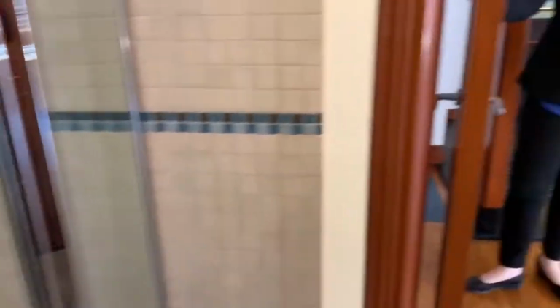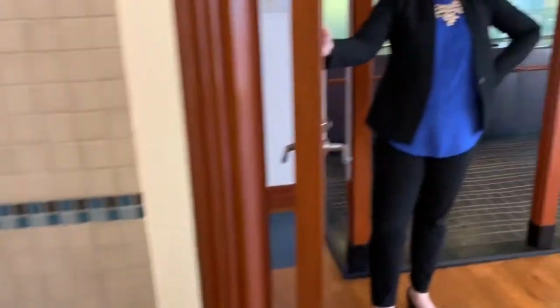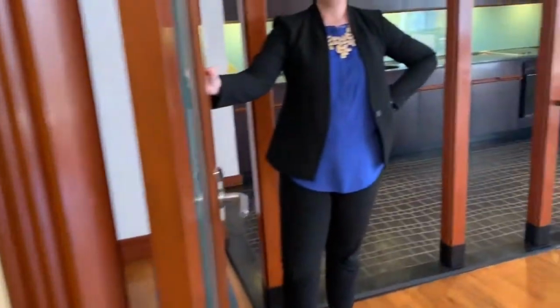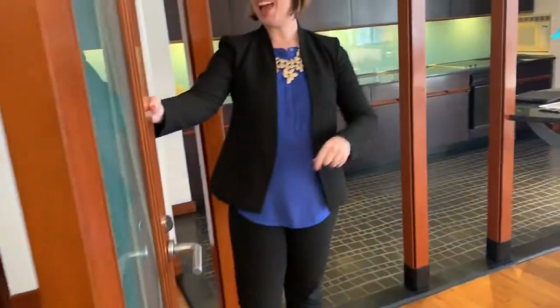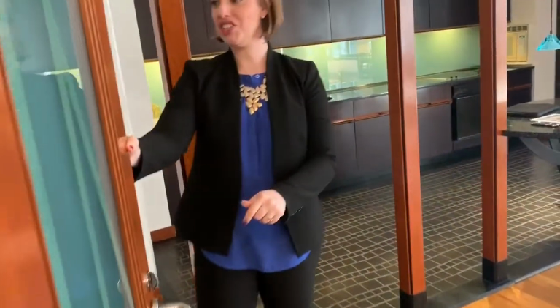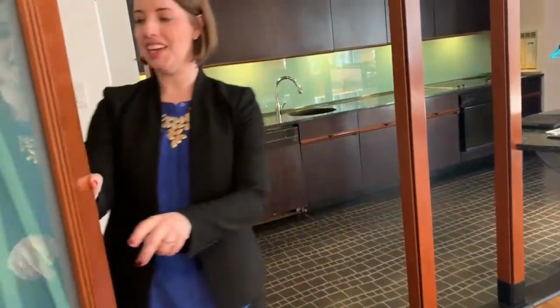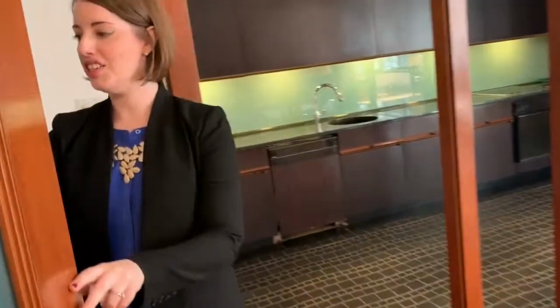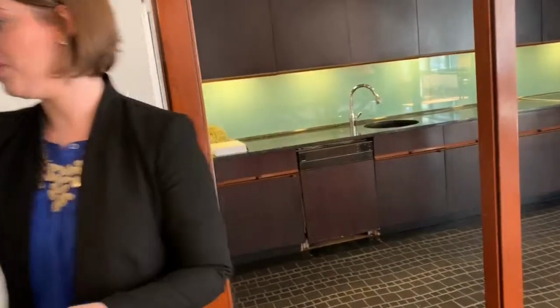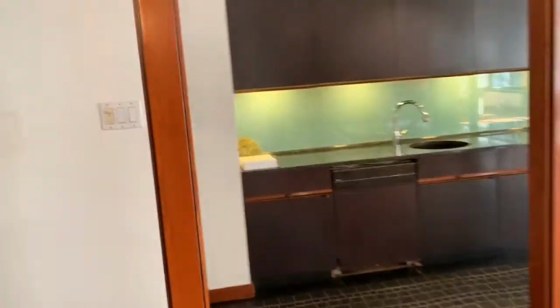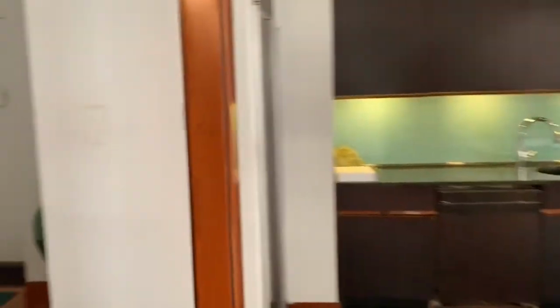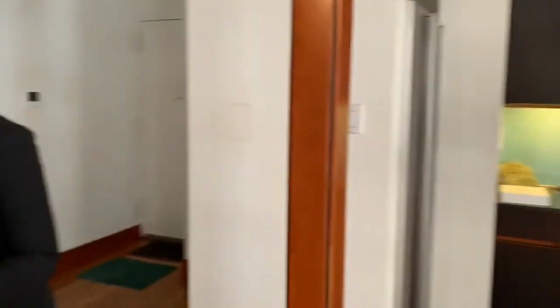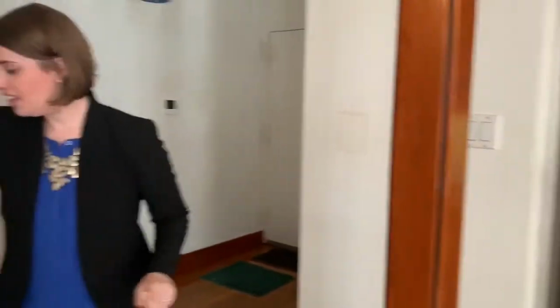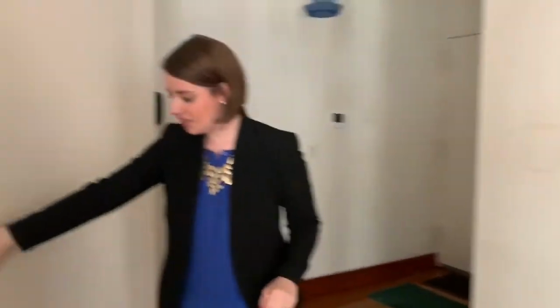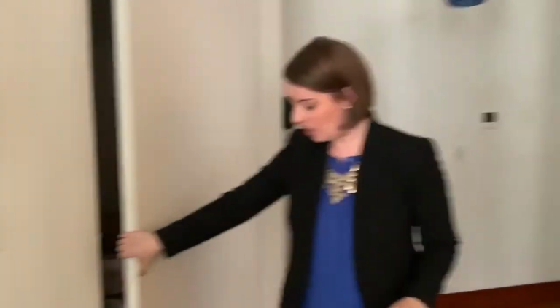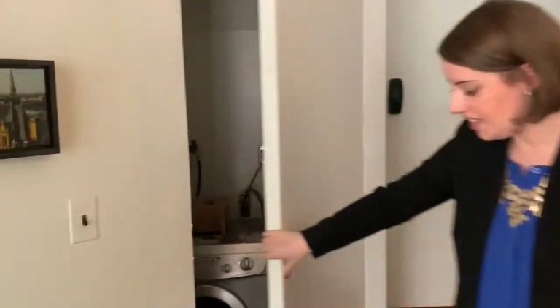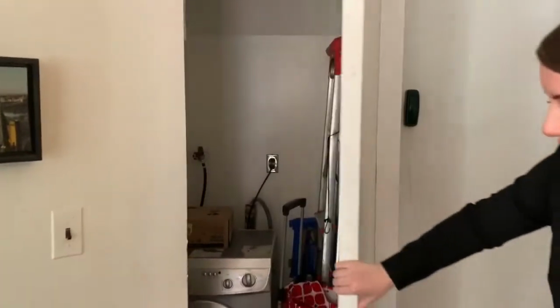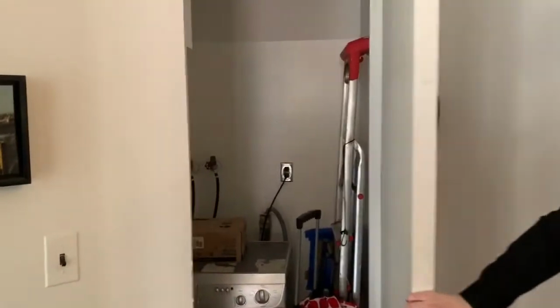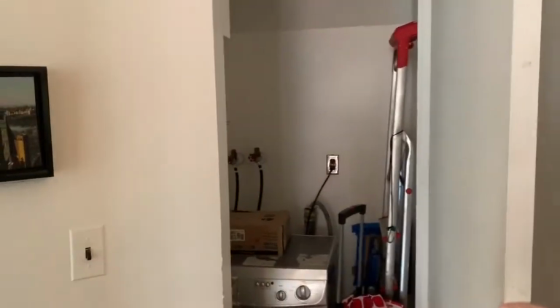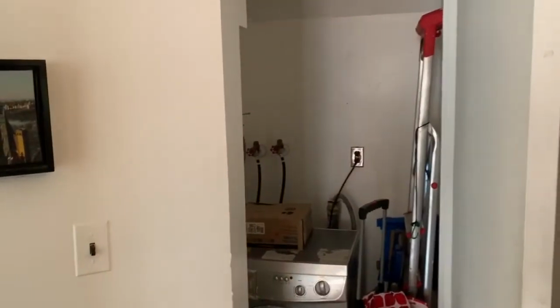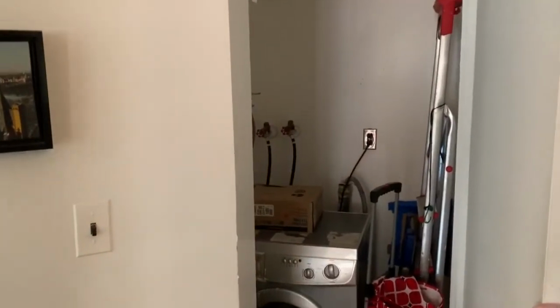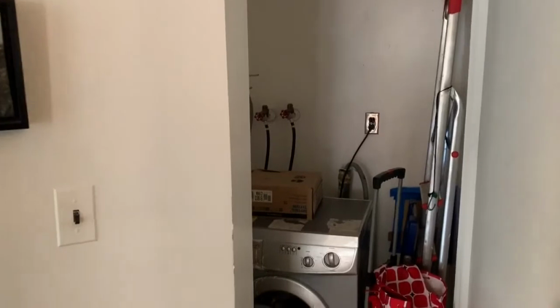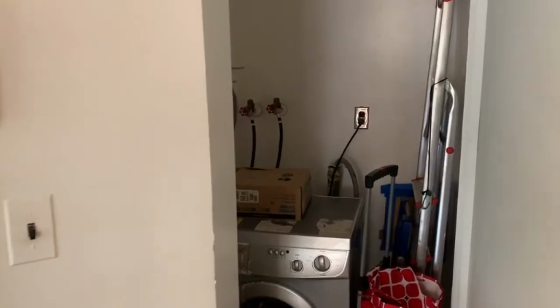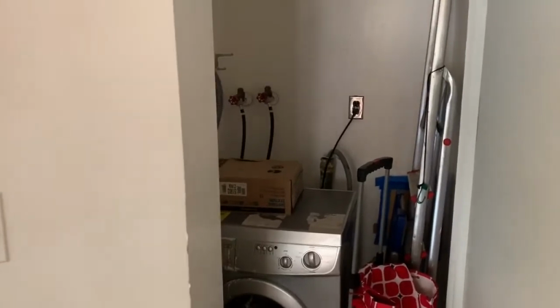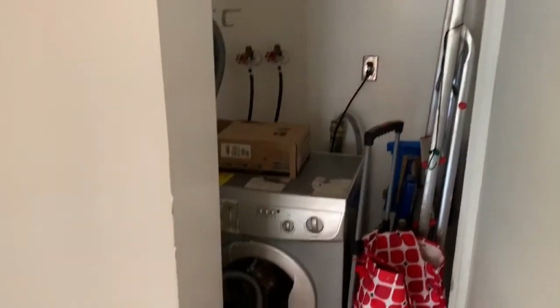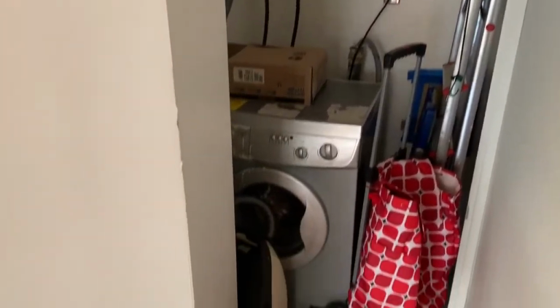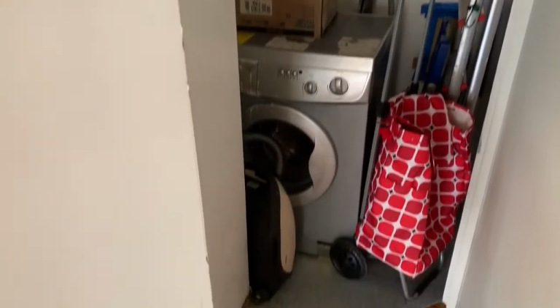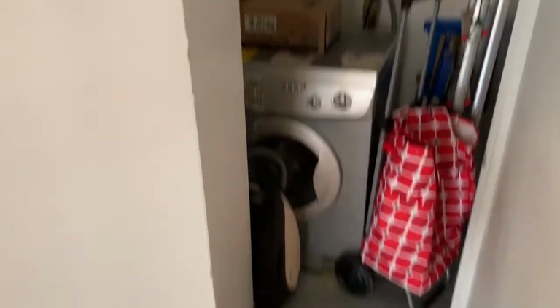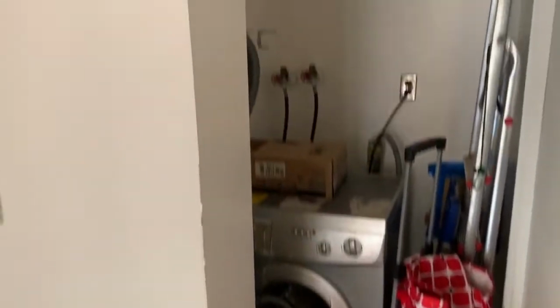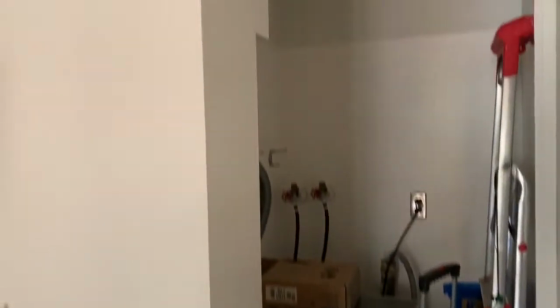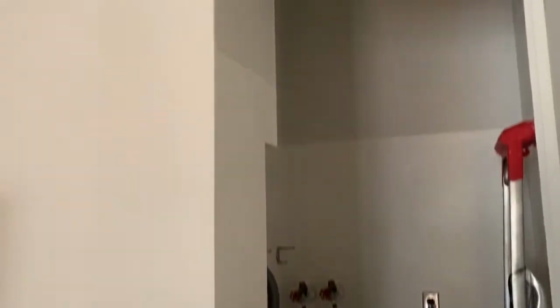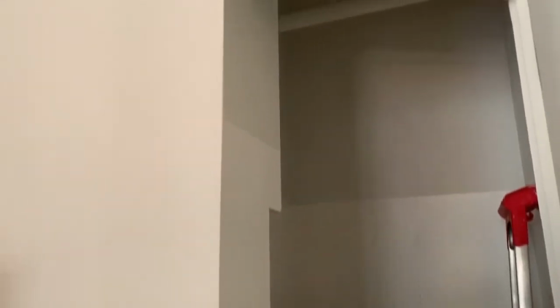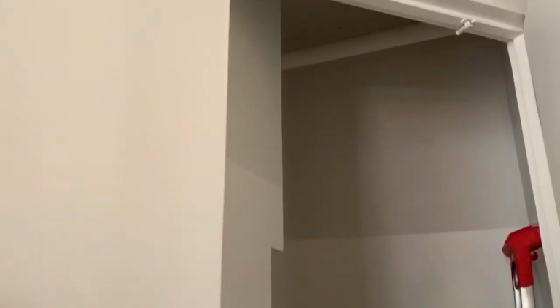And then there is actually this little secret hidden closet here that has space for a washer dryer. It's got the hookups in there.